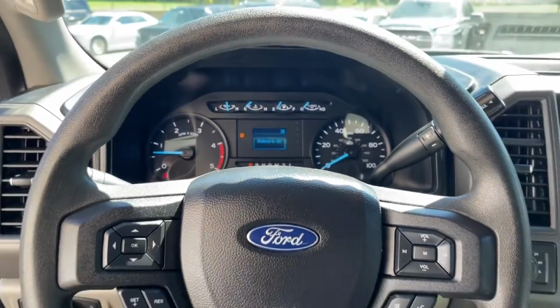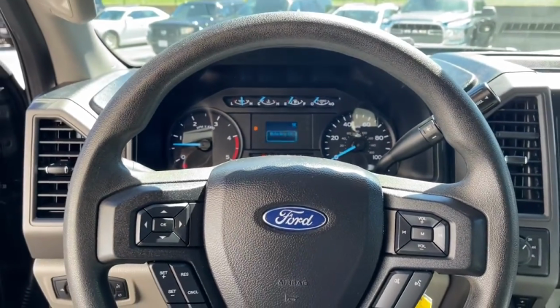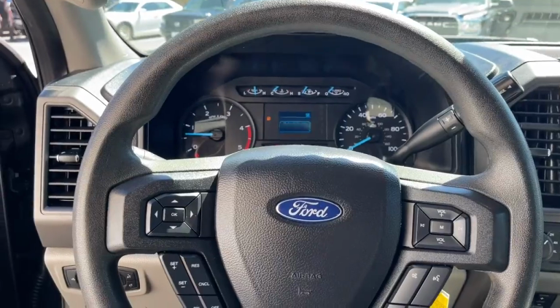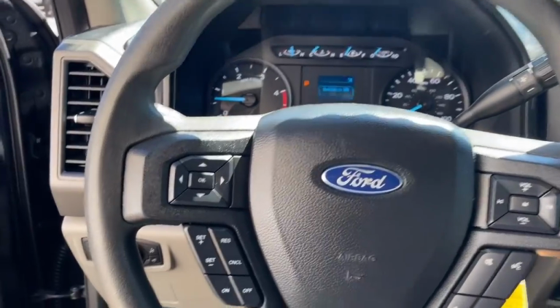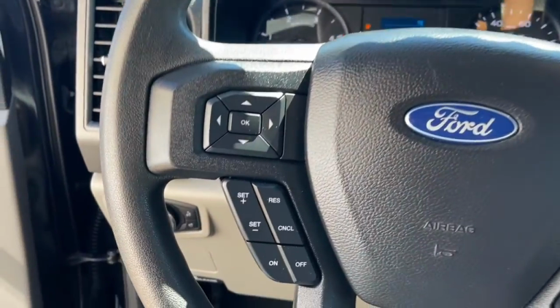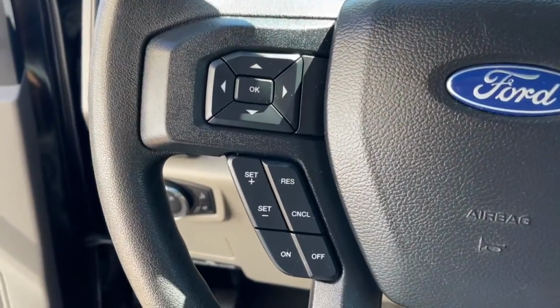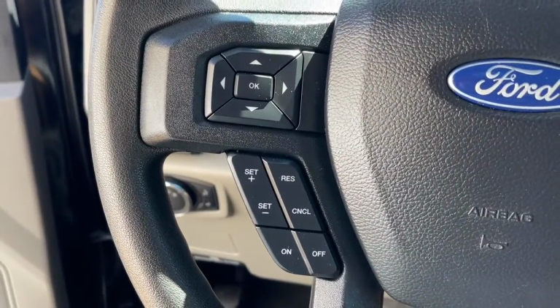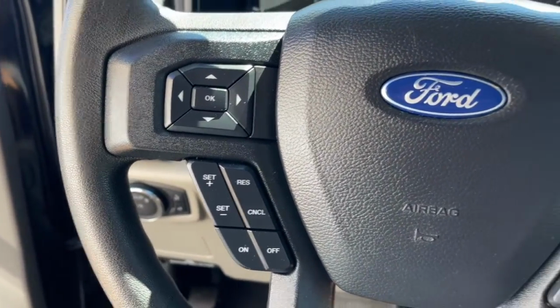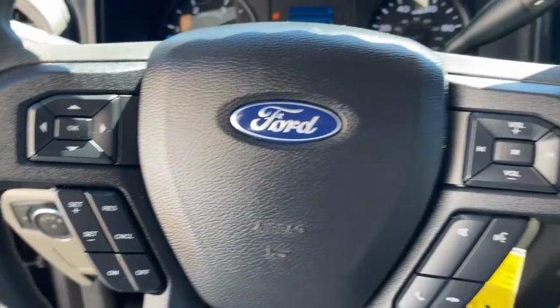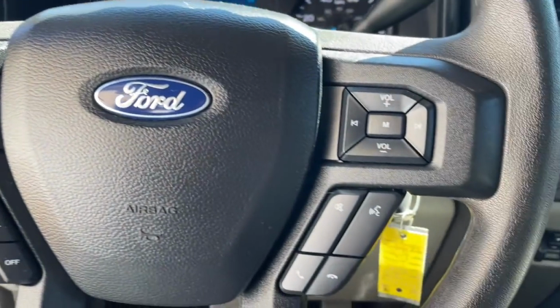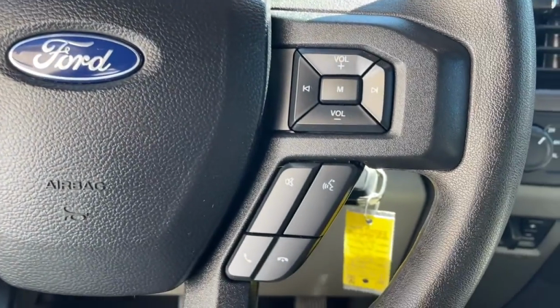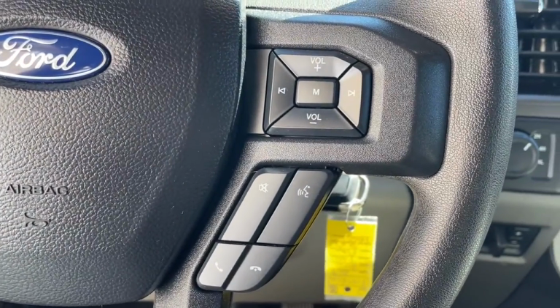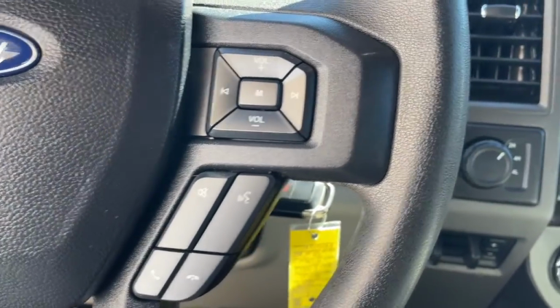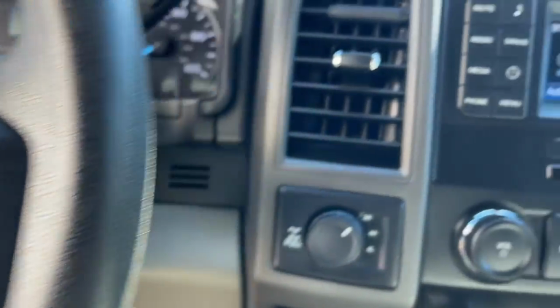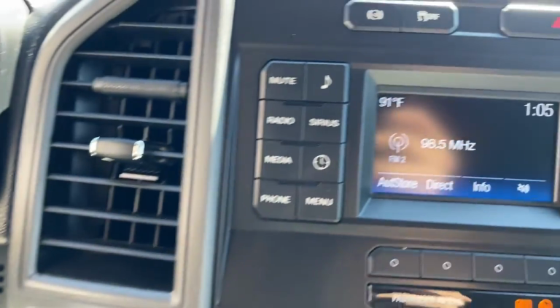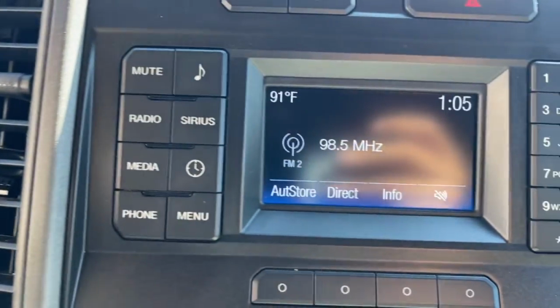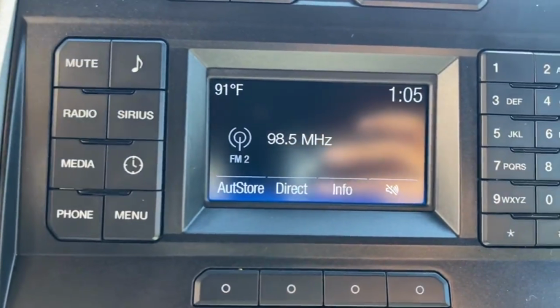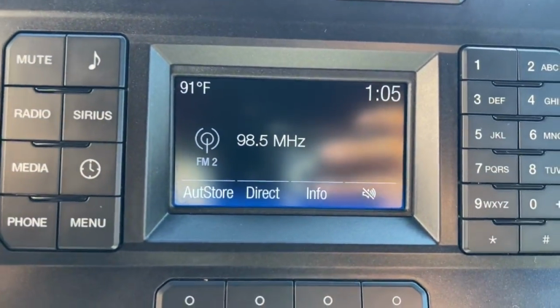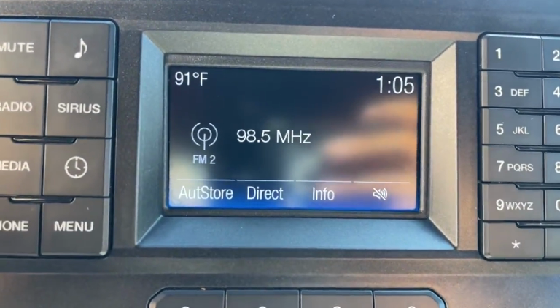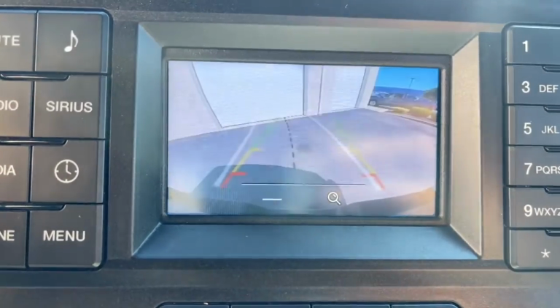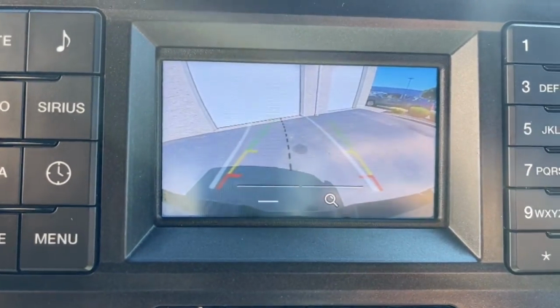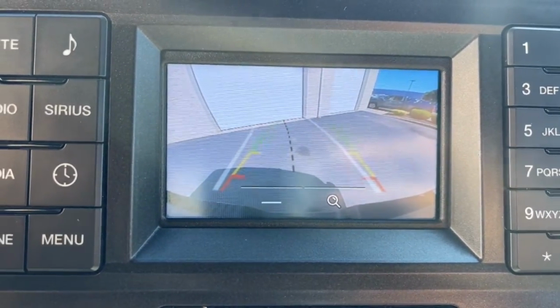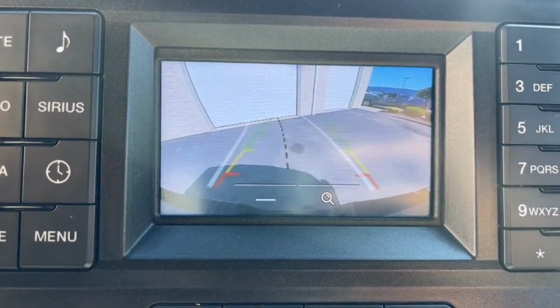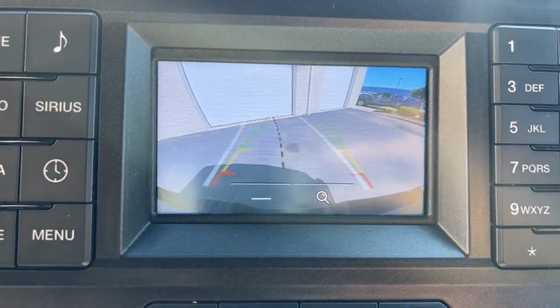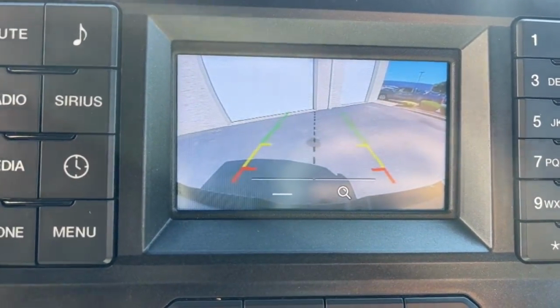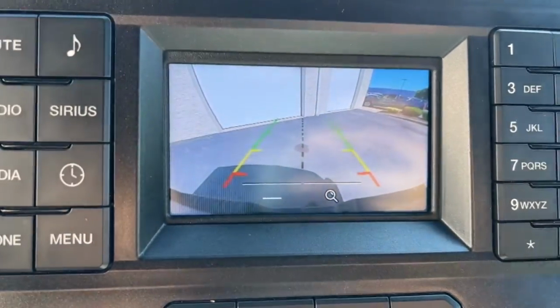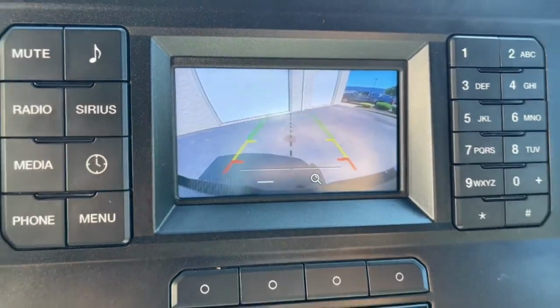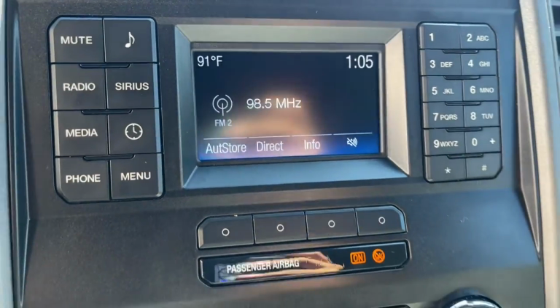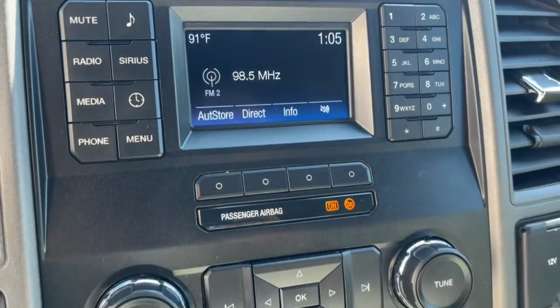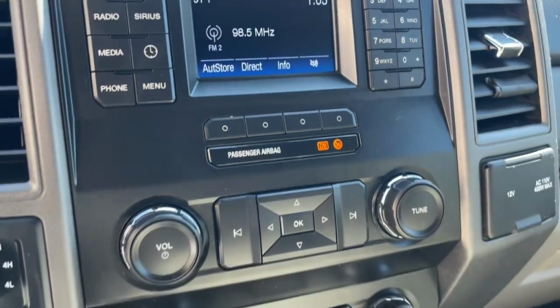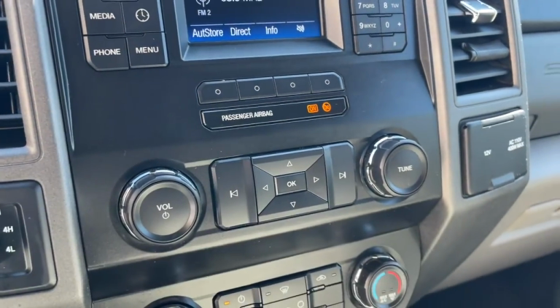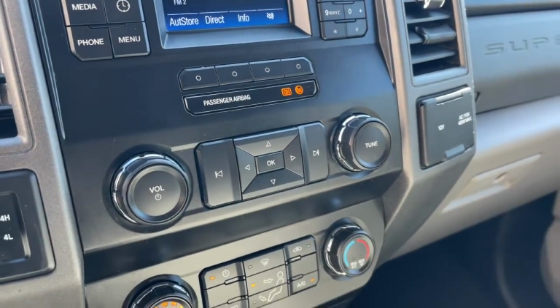Keyless entry, satellite radio, remote engine start, electronic stability control, aluminum wheels, traction control, intermittent wipers, tire pressure monitoring system, MP3 player, trip computer.